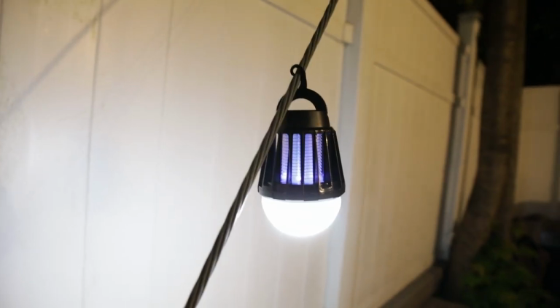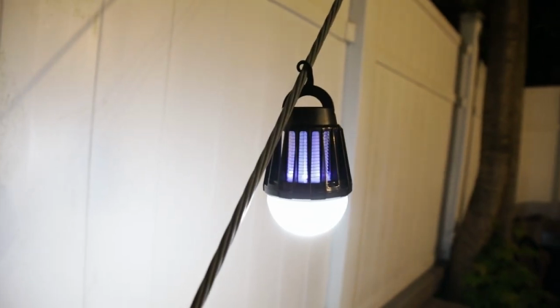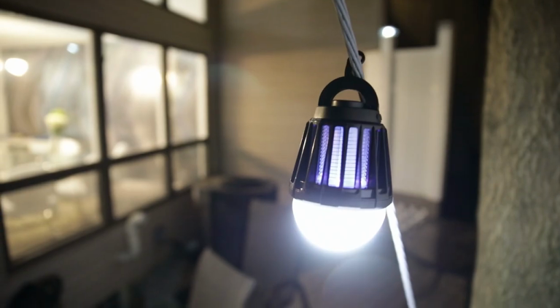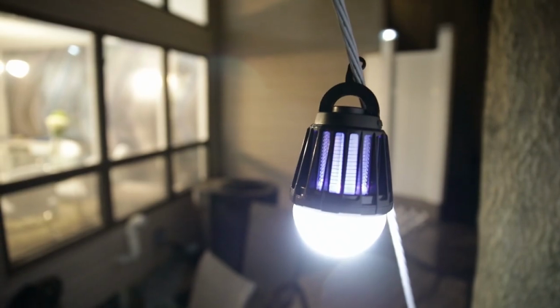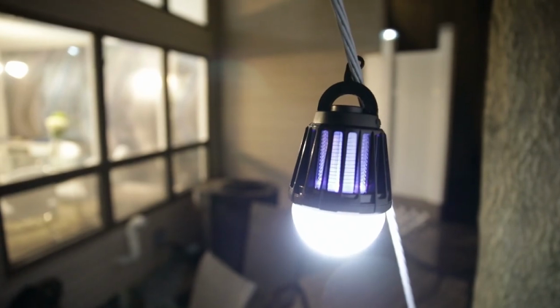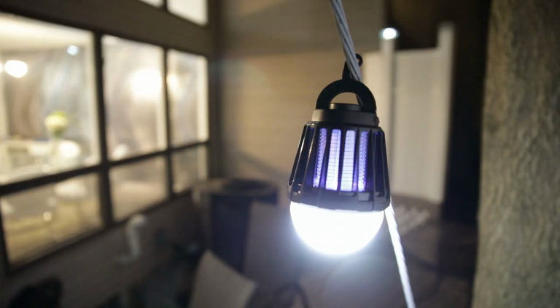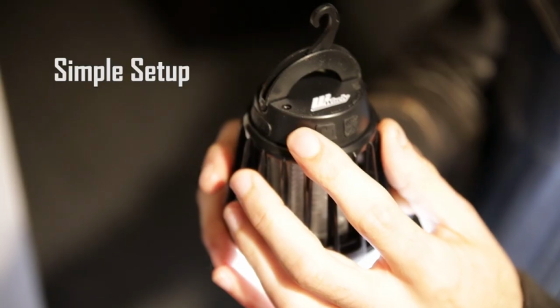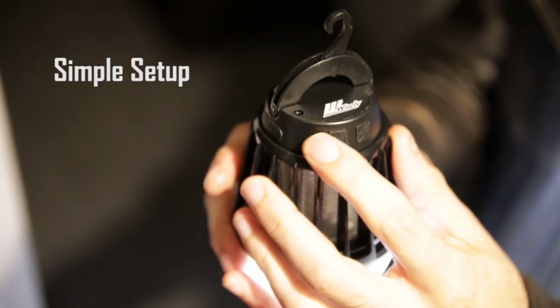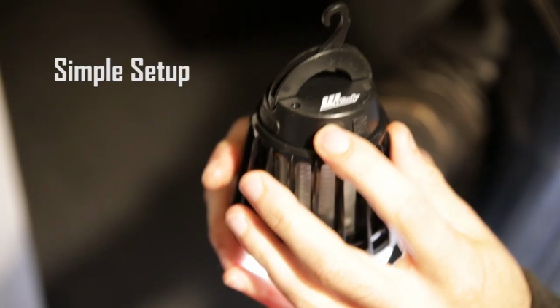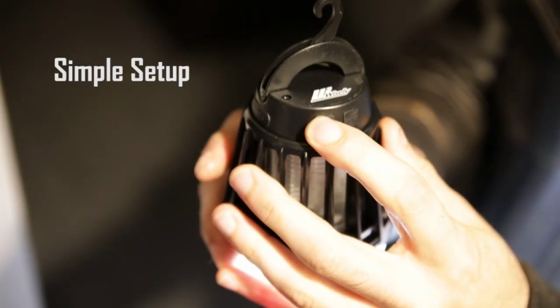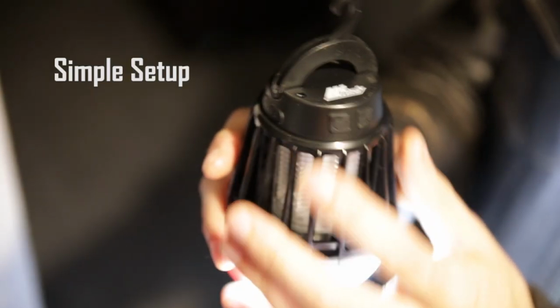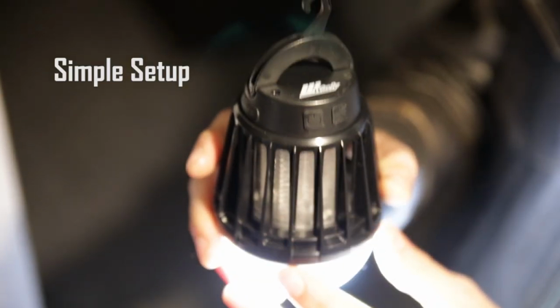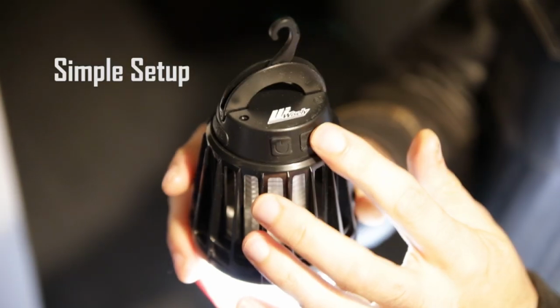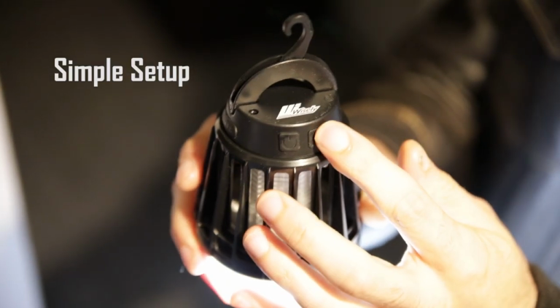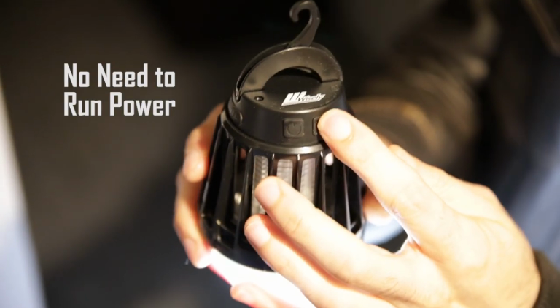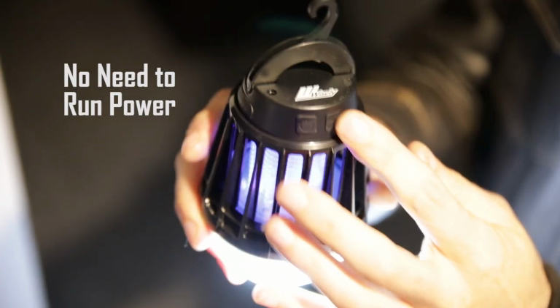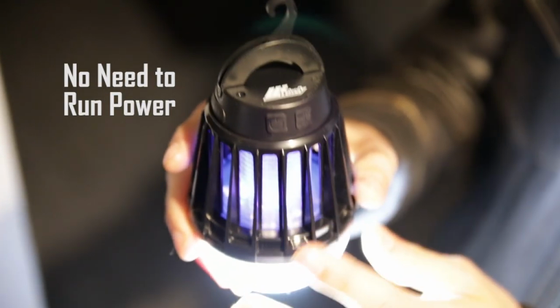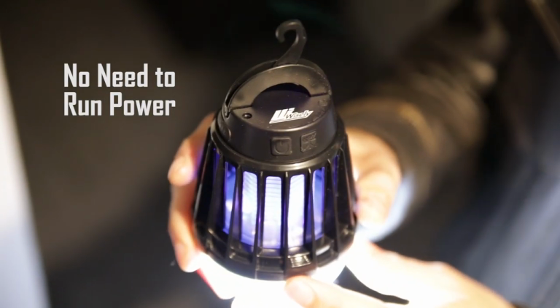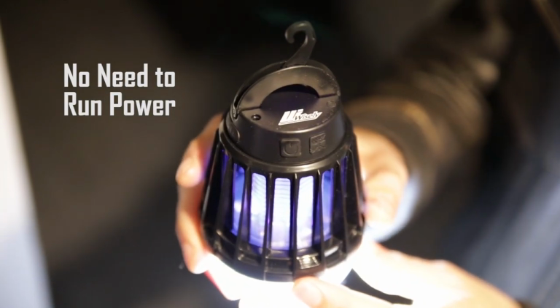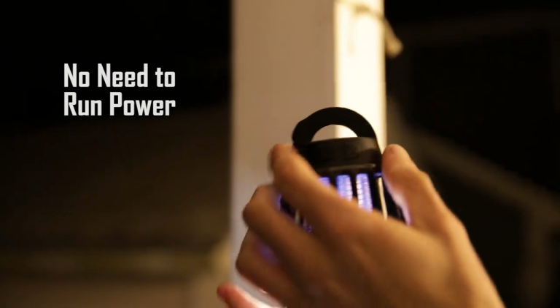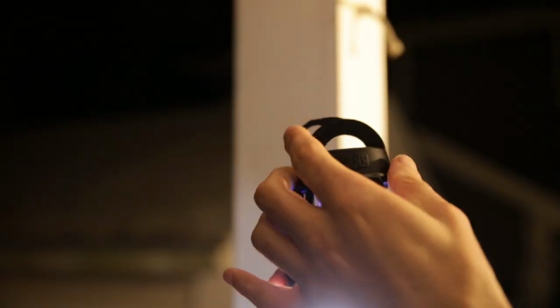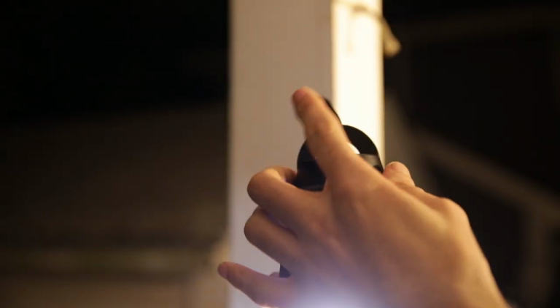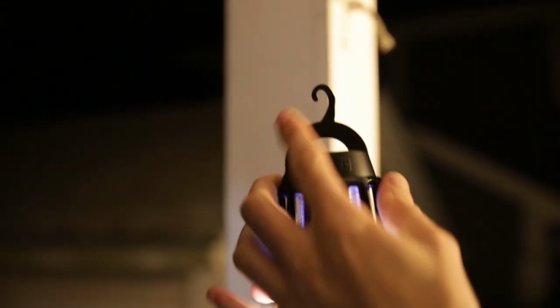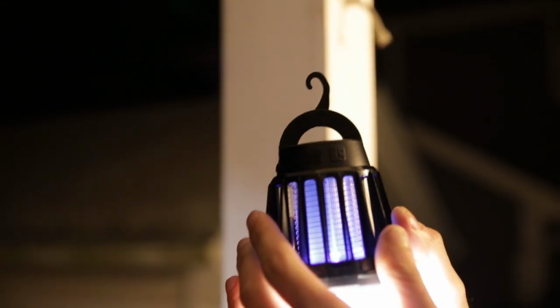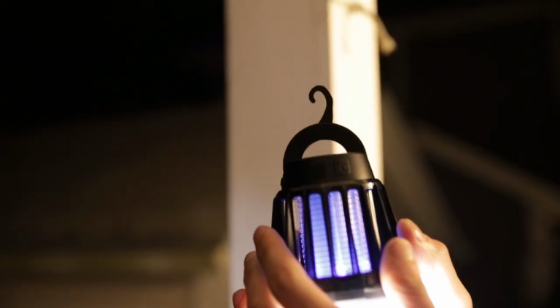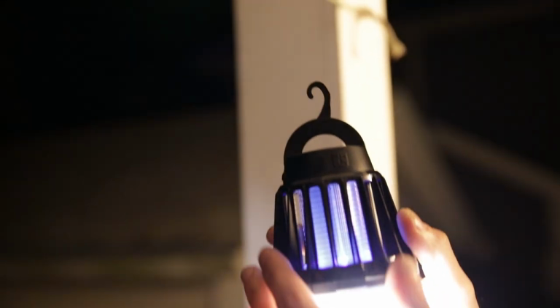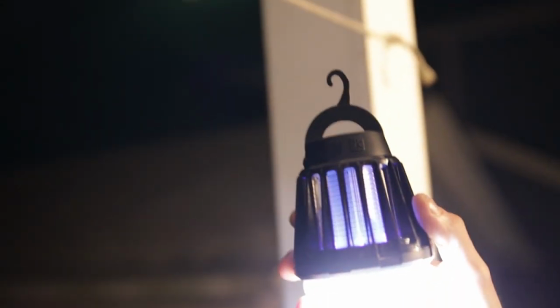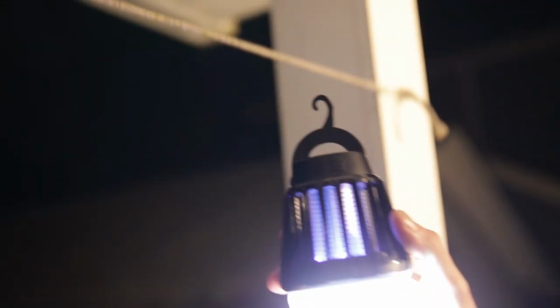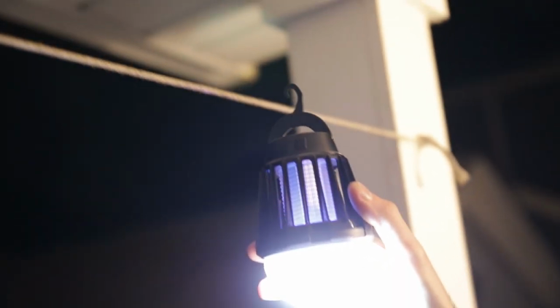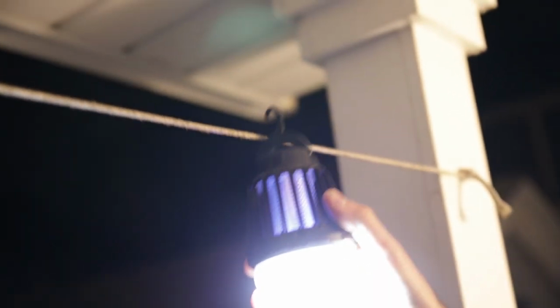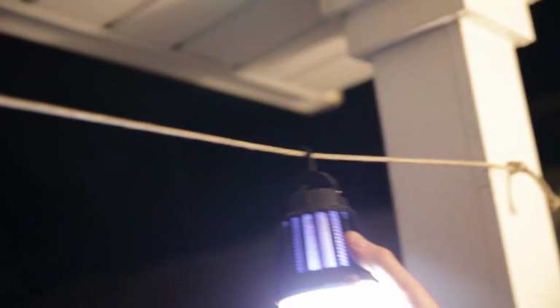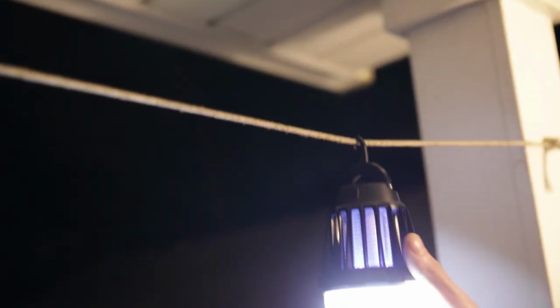No need to run extension cords for permanent power. Use the Wisely Zapper Lantern wherever you want because there's nothing to plug in during operation. And you can use your Zapper Lantern as an ambient light to take with you anywhere.